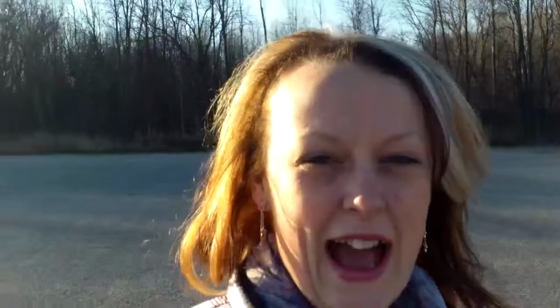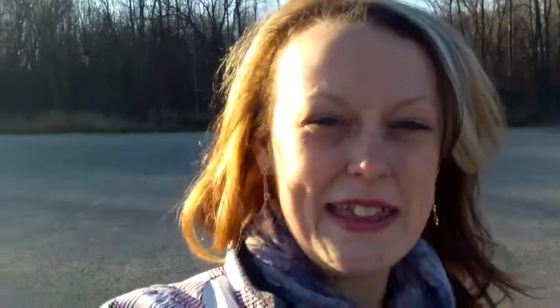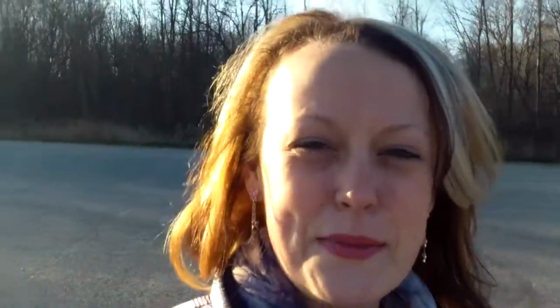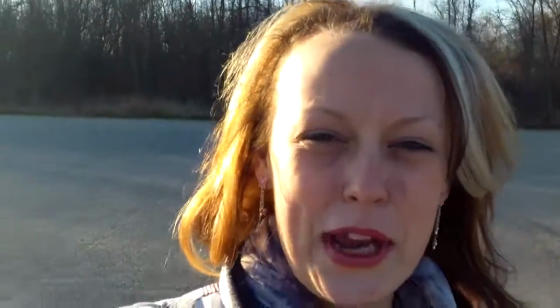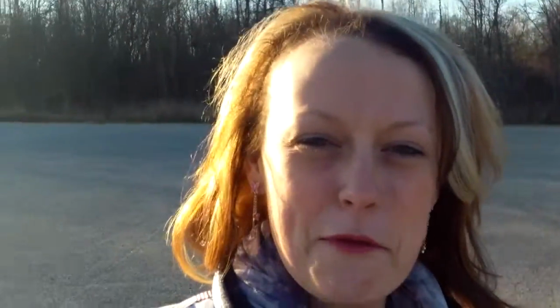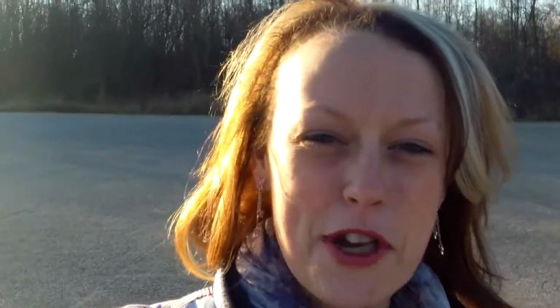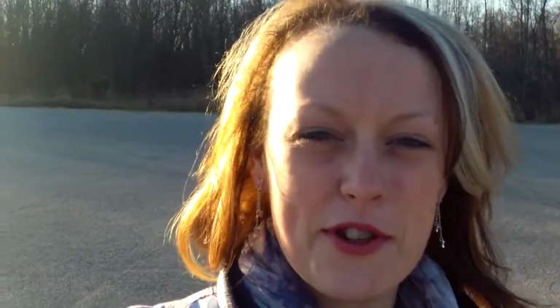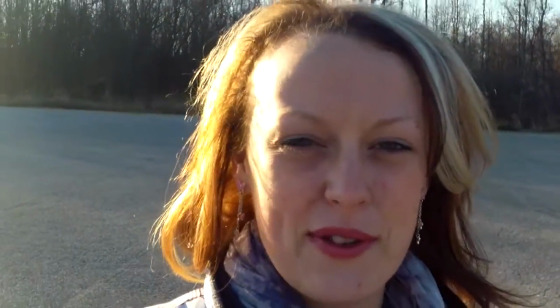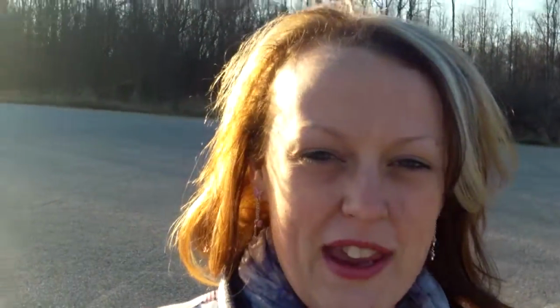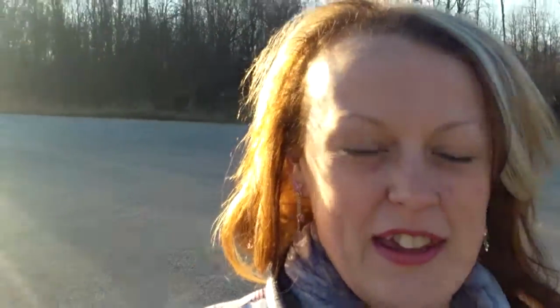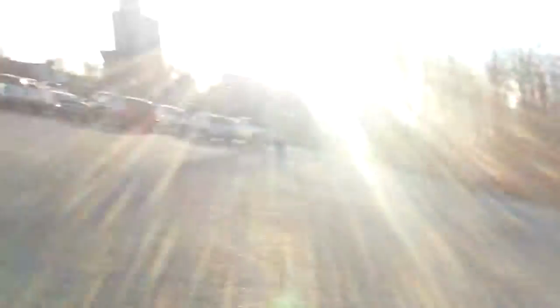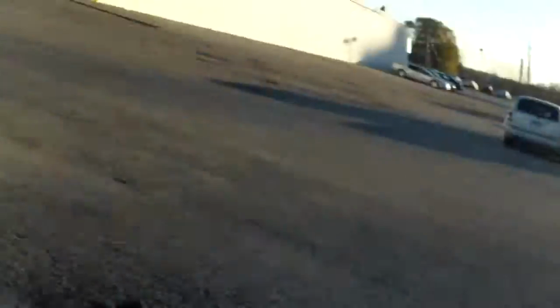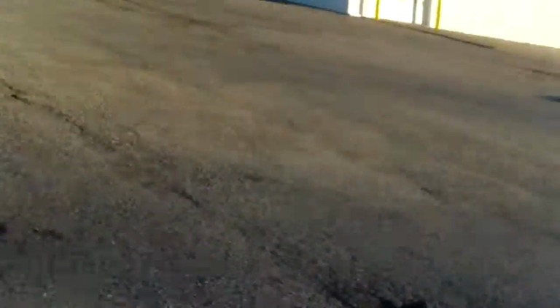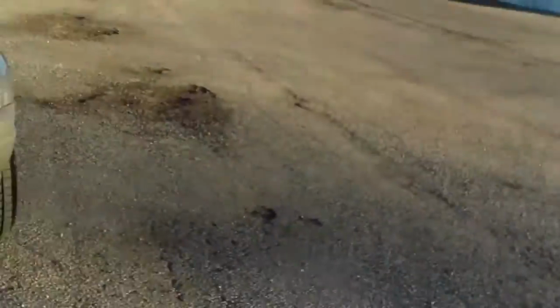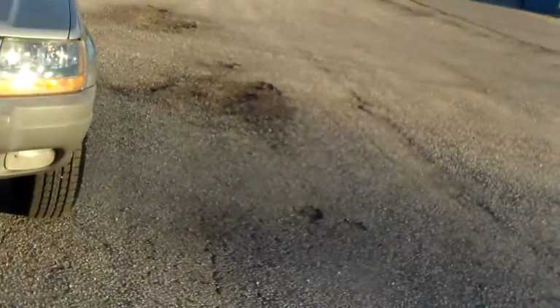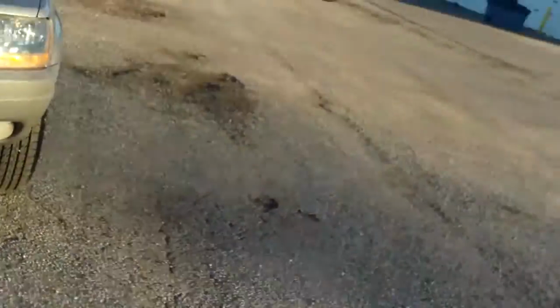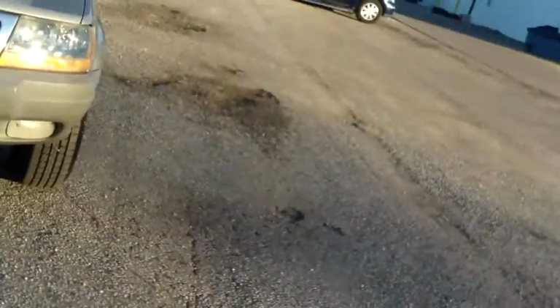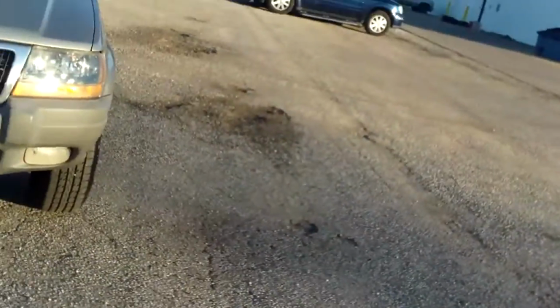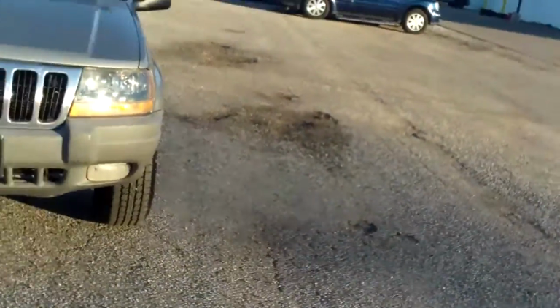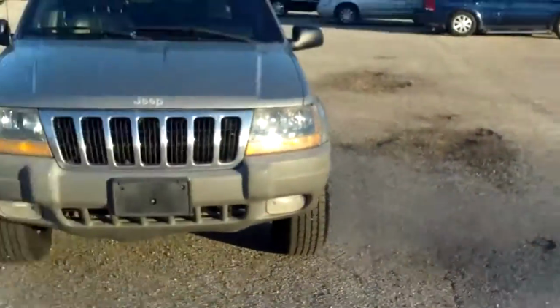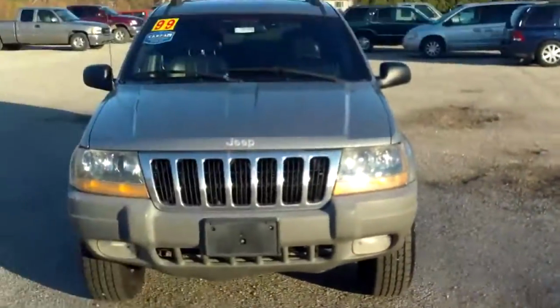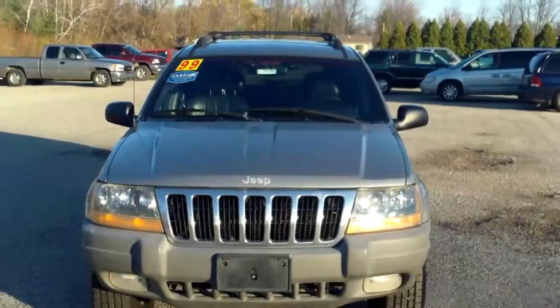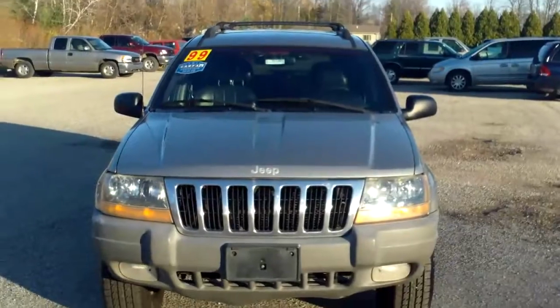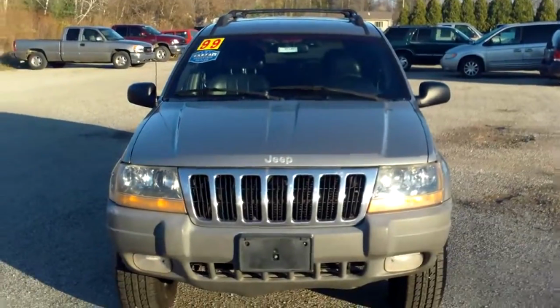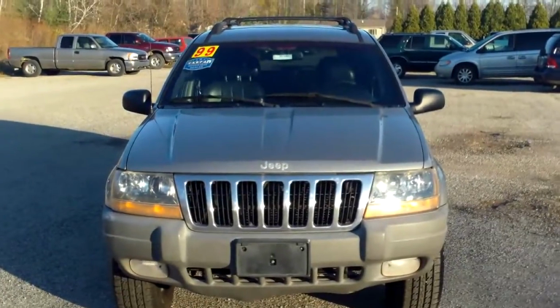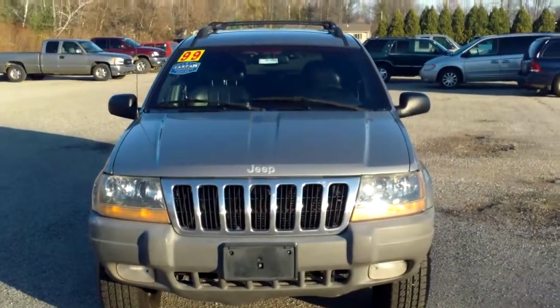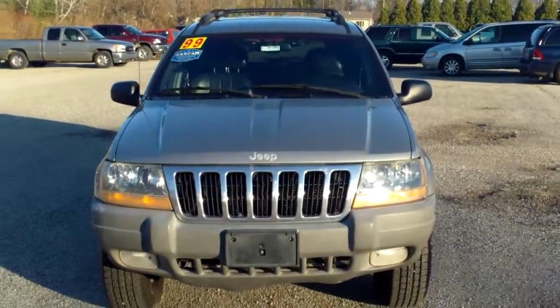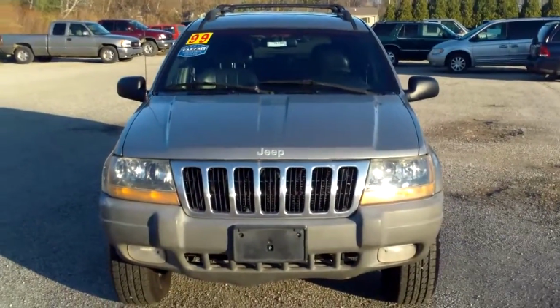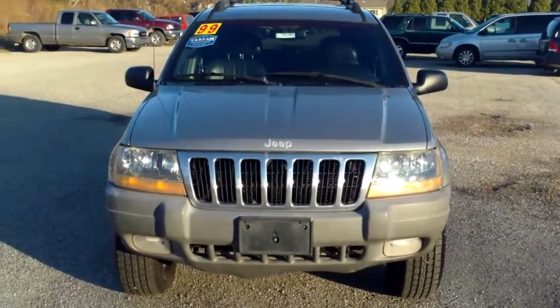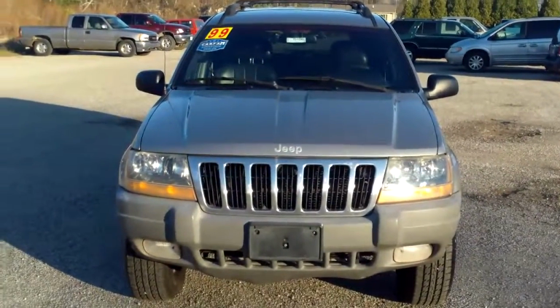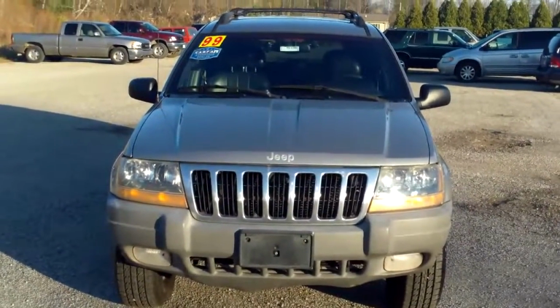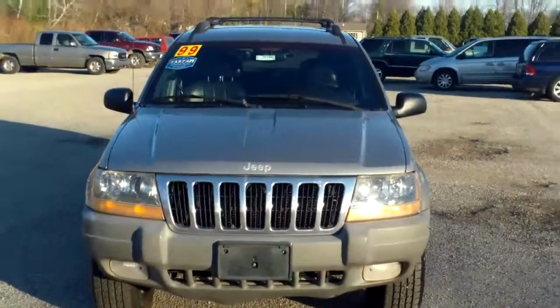Hi, this is Brianna from Schaefer Chevrolet. Today we're going to take a look at this 1999 Jeep Grand Cherokee Laredo.